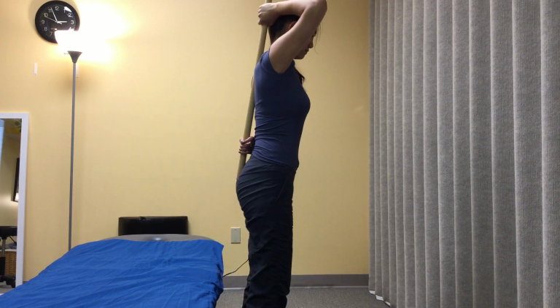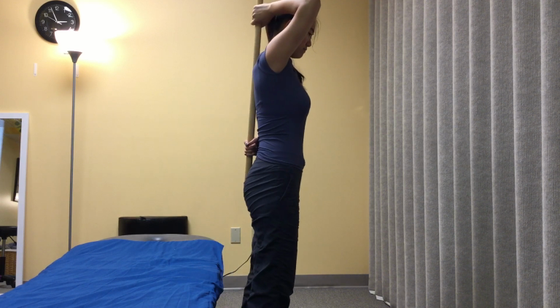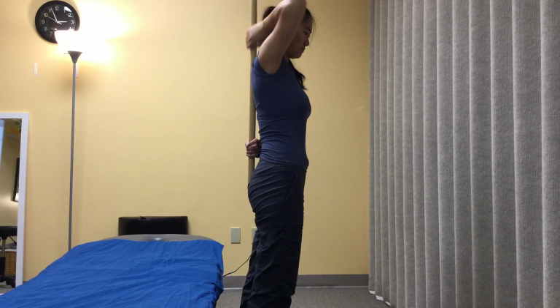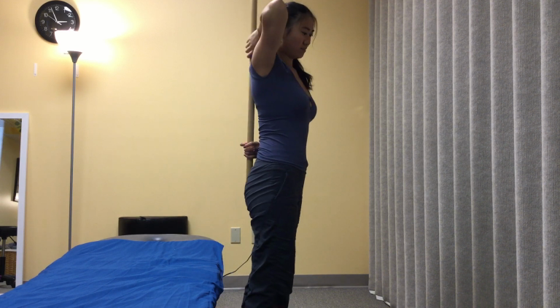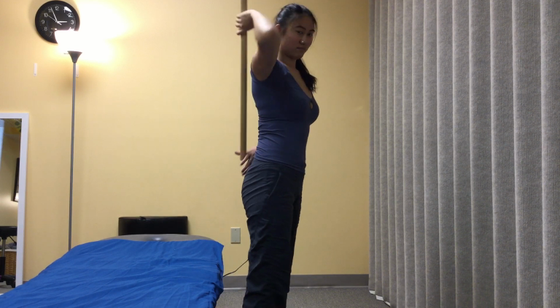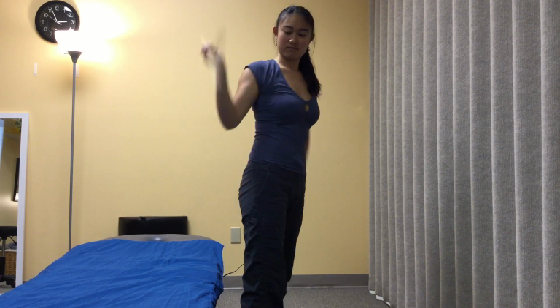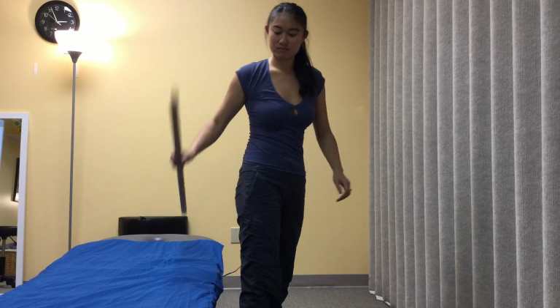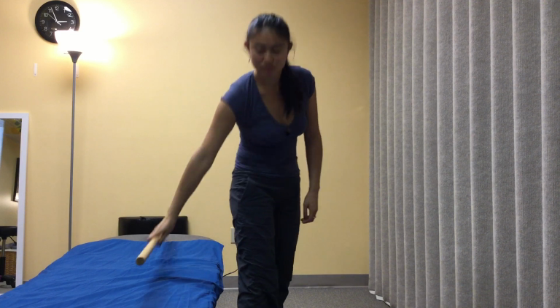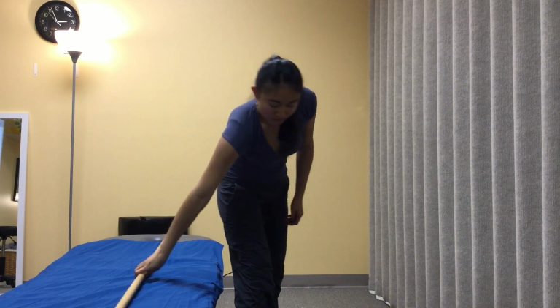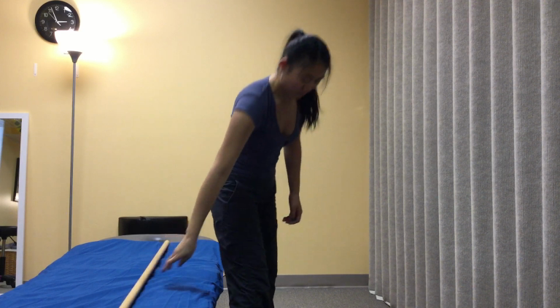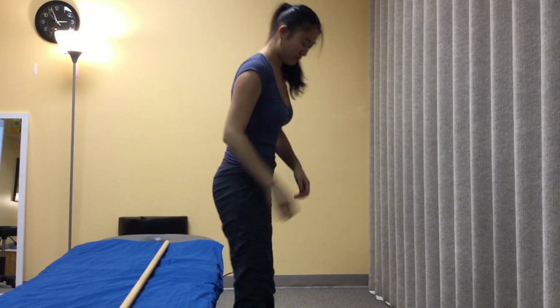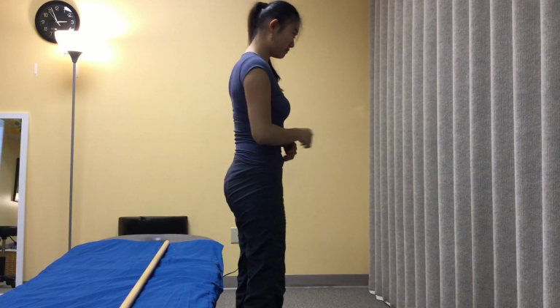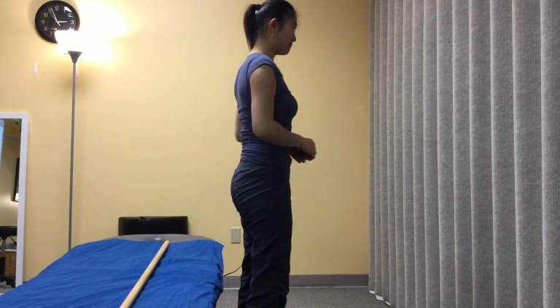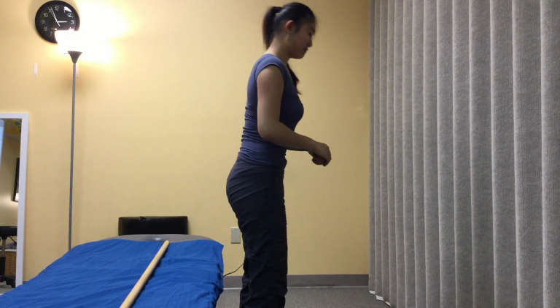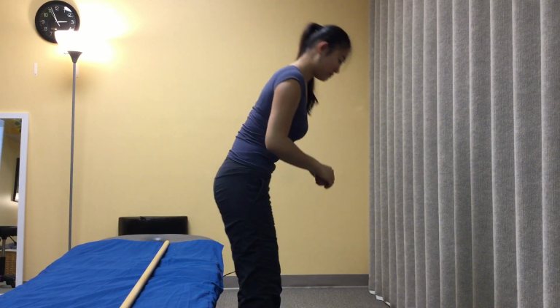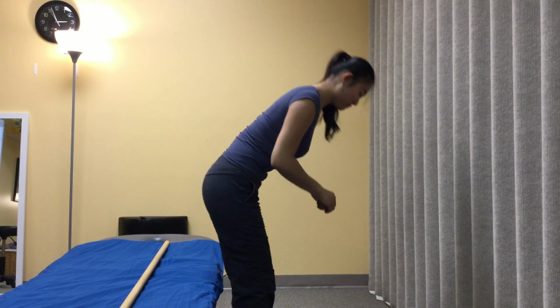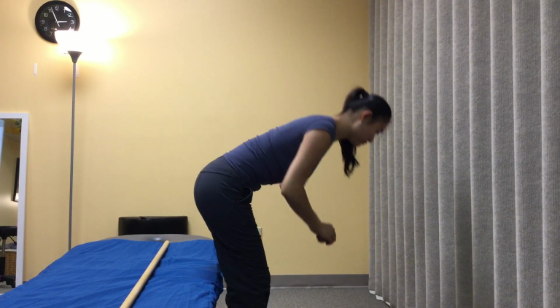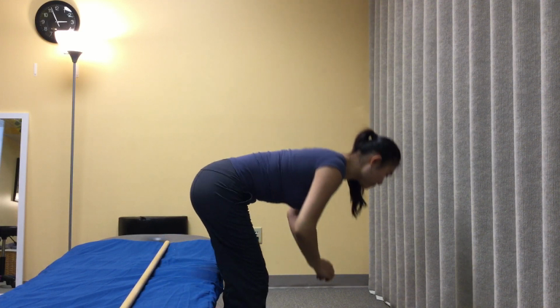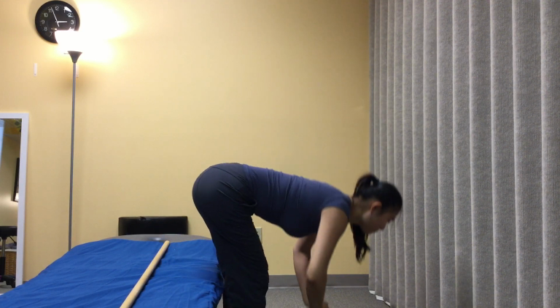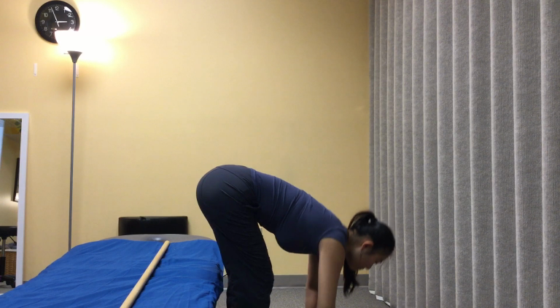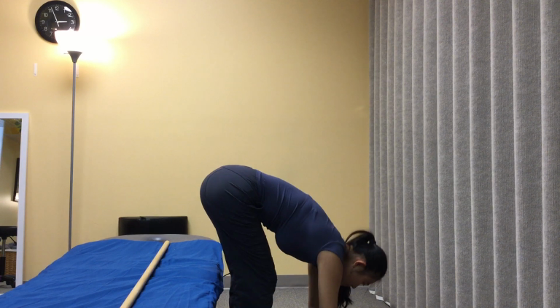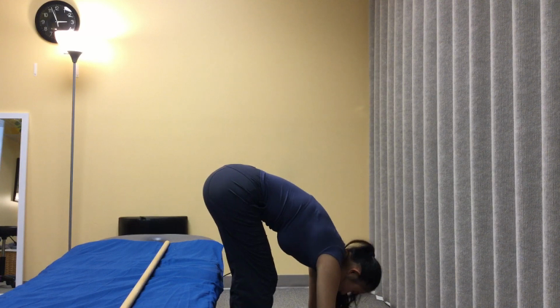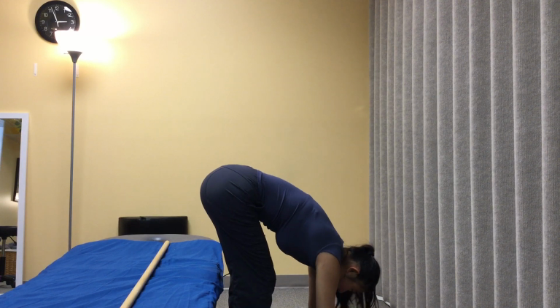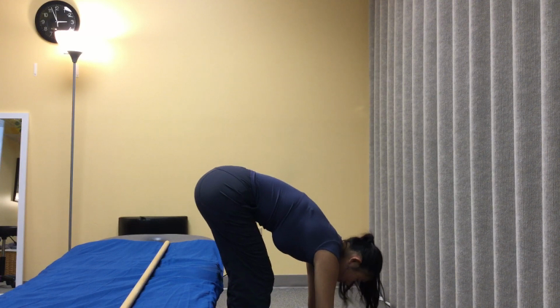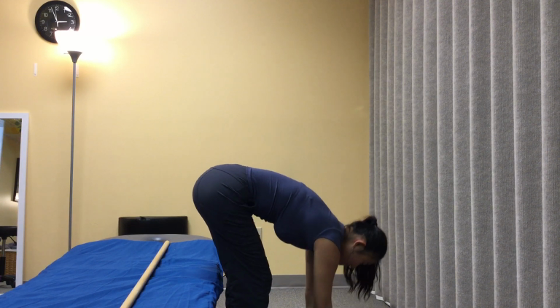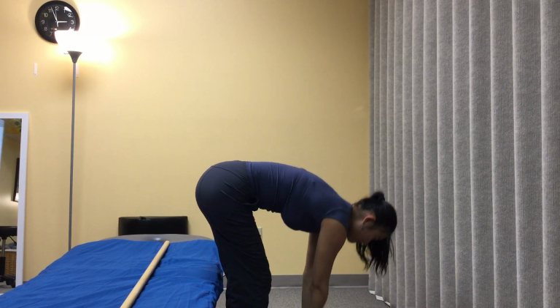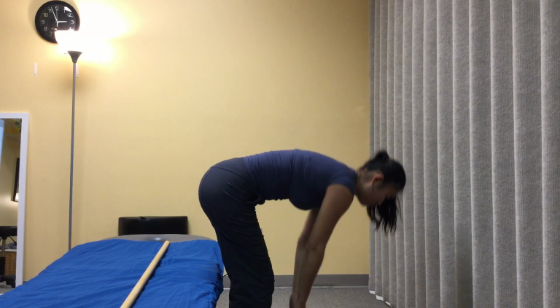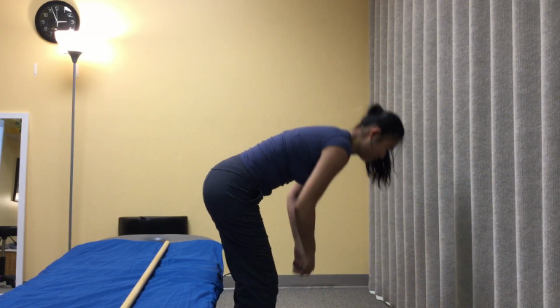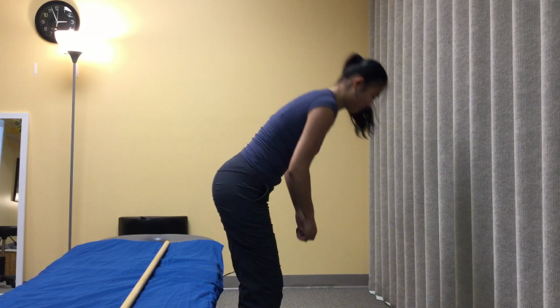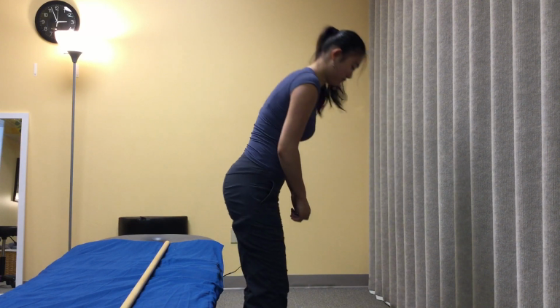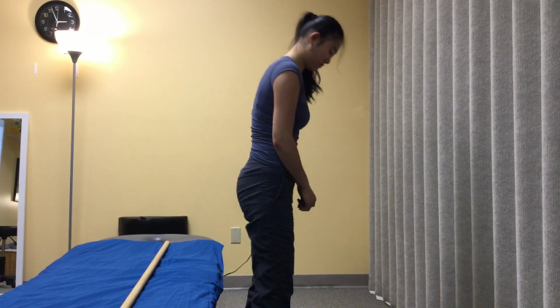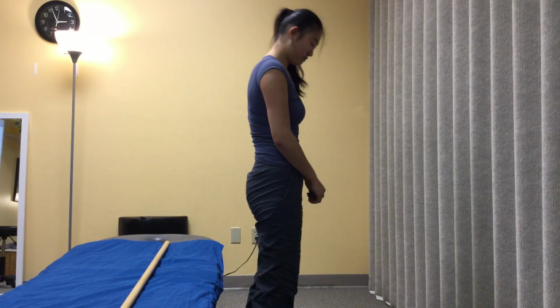And once that is achieved, we can reintroduce the normal bending motion — without the stick — leading with the hips on the way down and the way up.